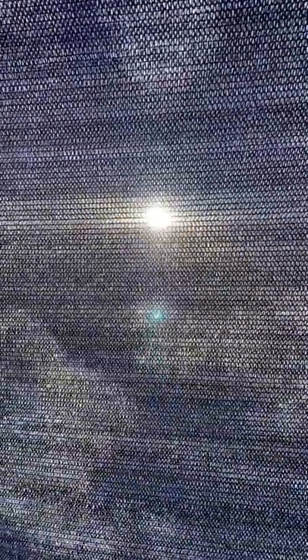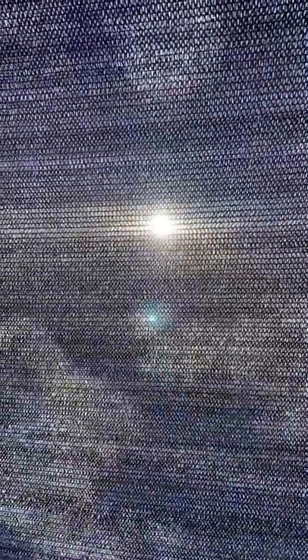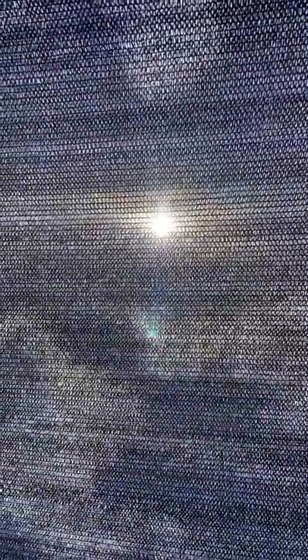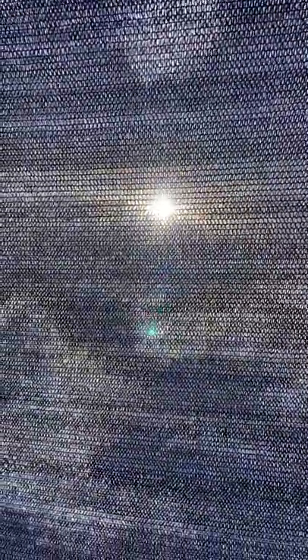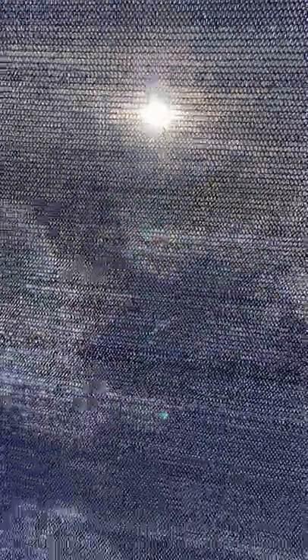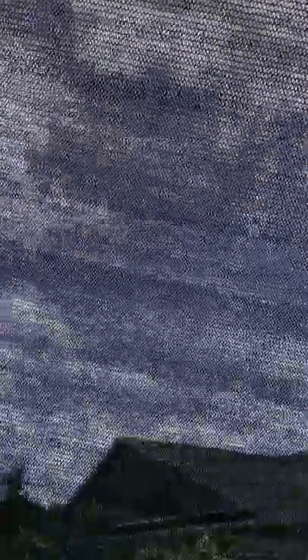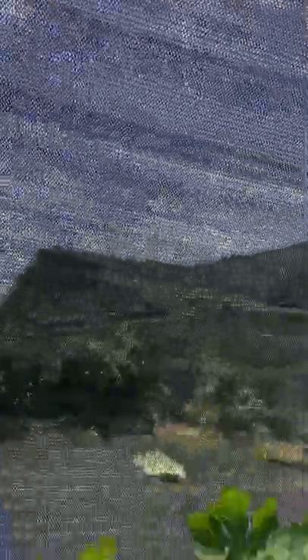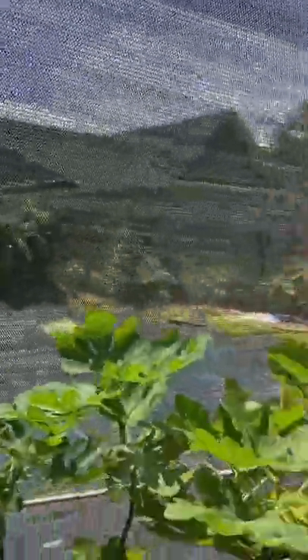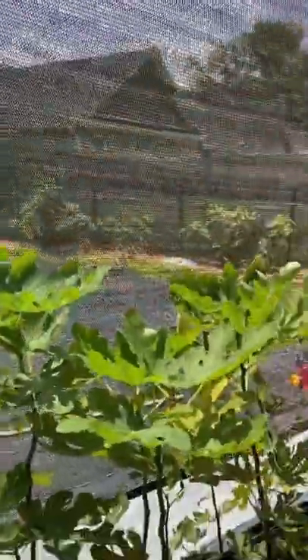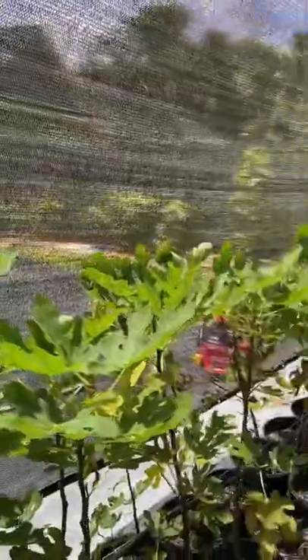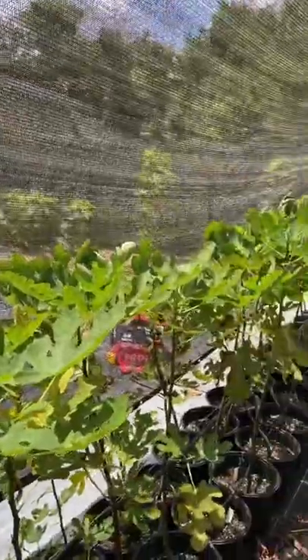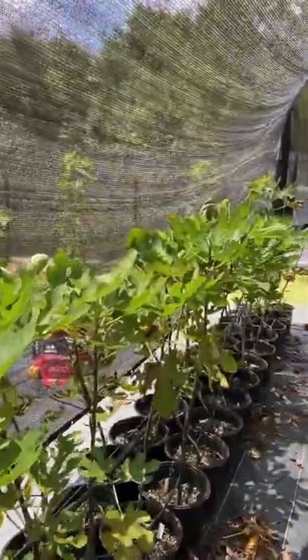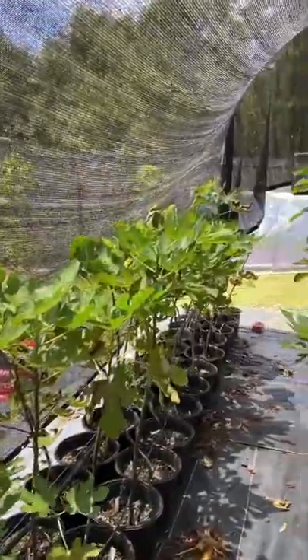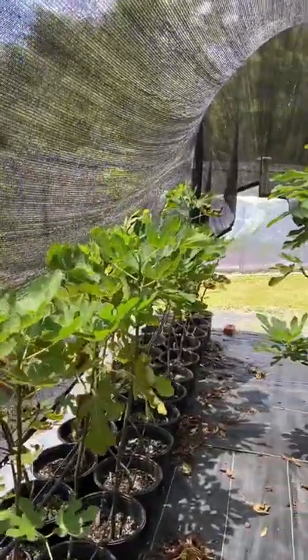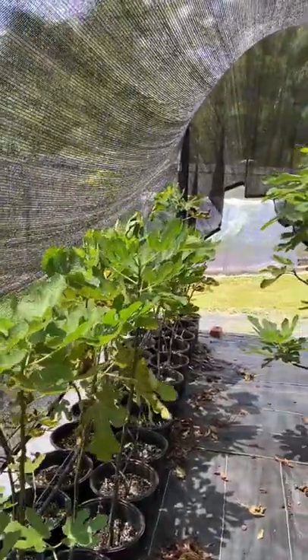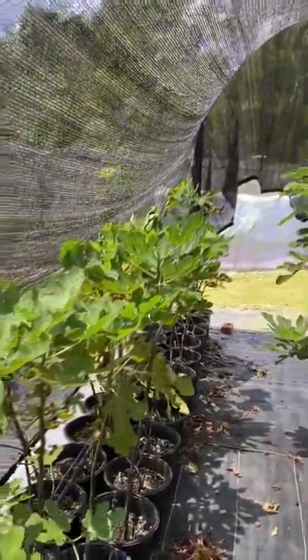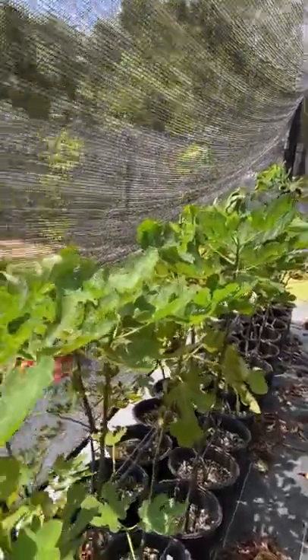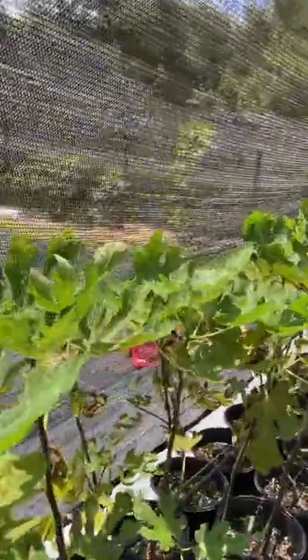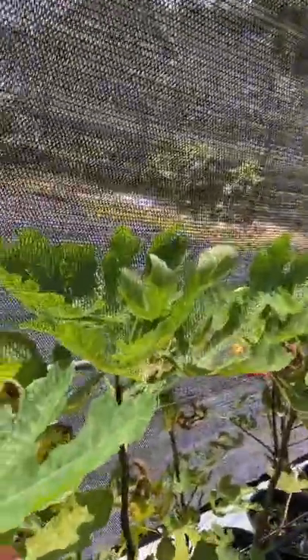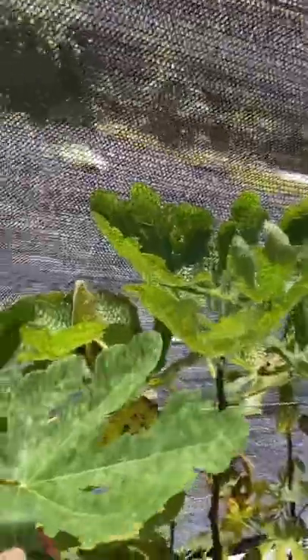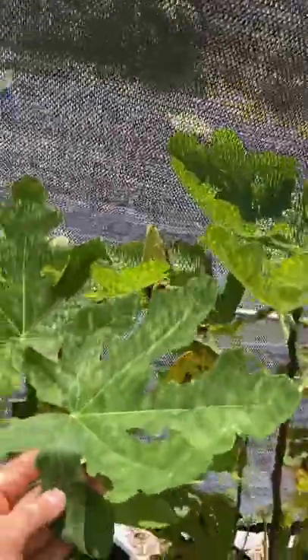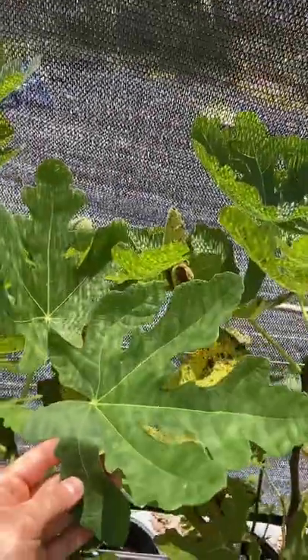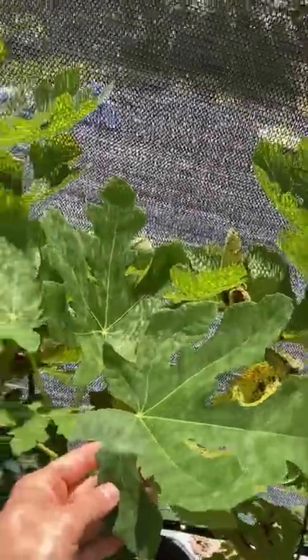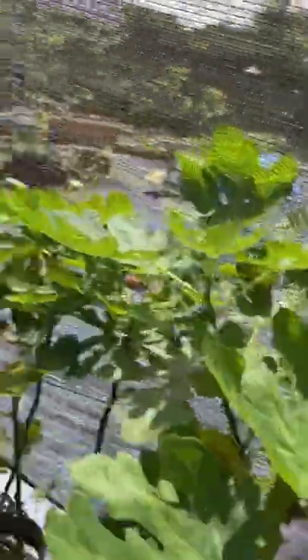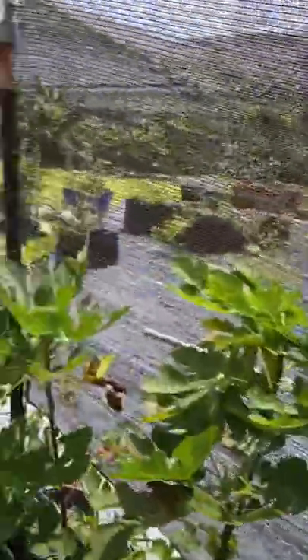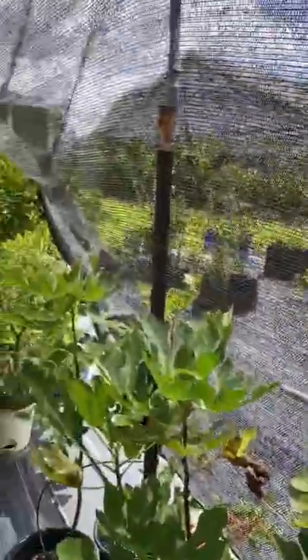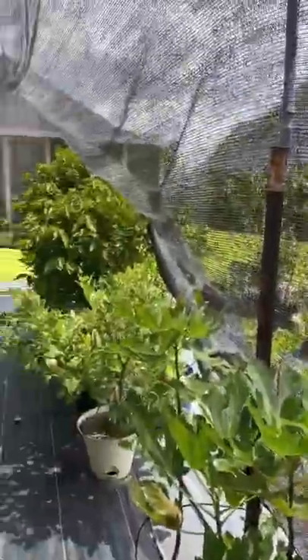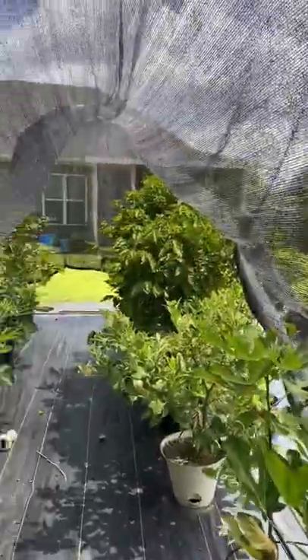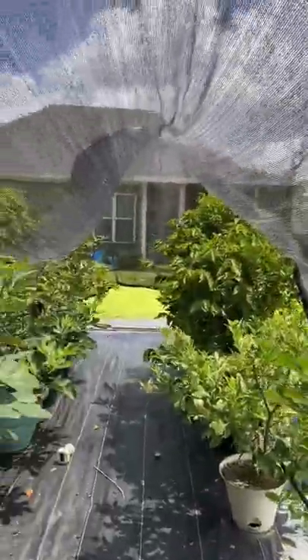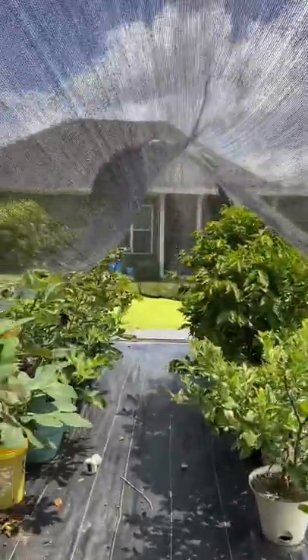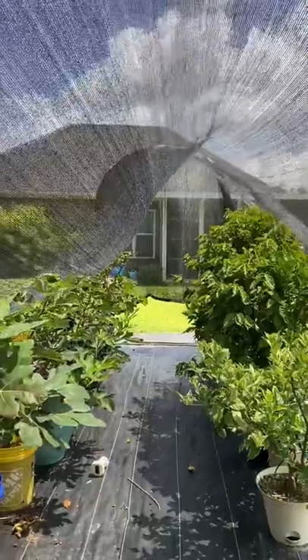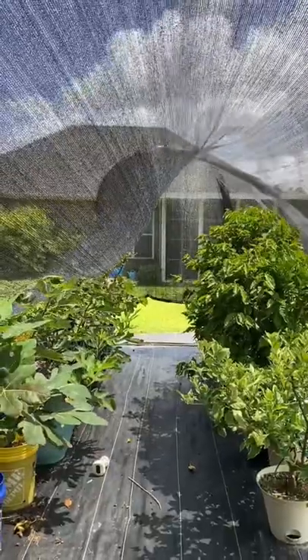This tarp is awesome — it's super strong. It's keeping out a lot of the insects, keeping out the birds, and keeping everything cooler and more comfortable while still providing plenty of sunlight. So highly recommended if you need a shade cloth — check out my Amazon storefront. This is great.